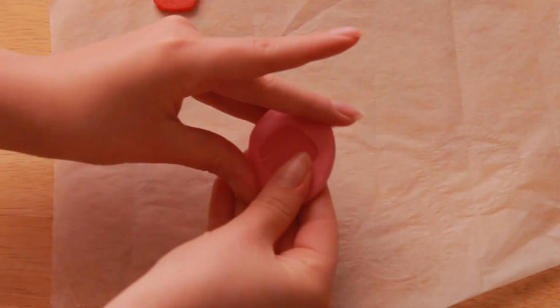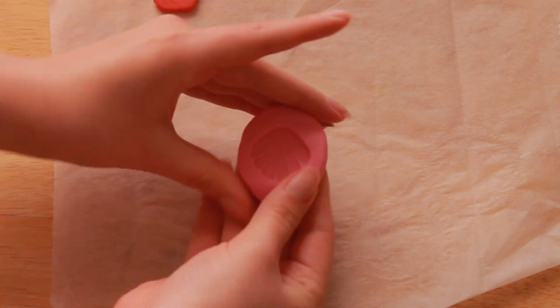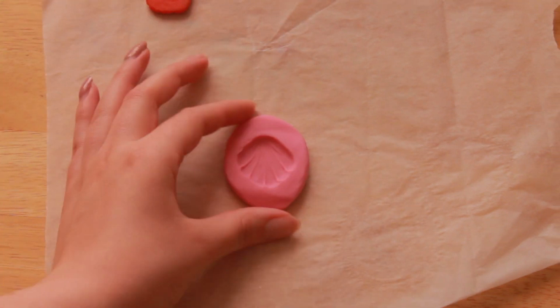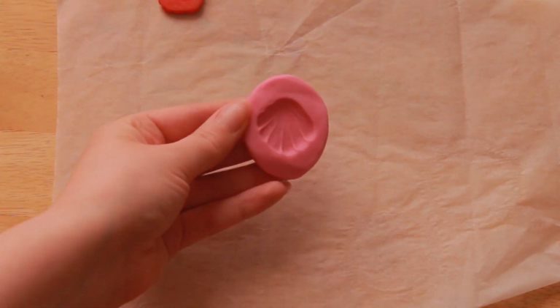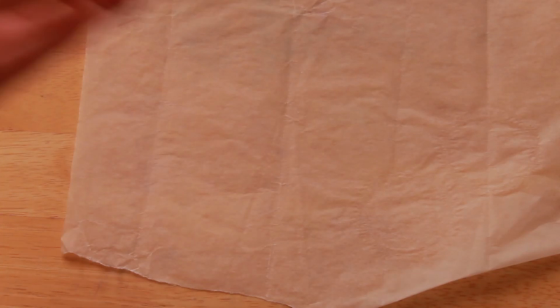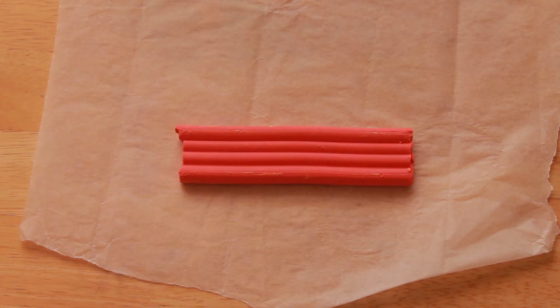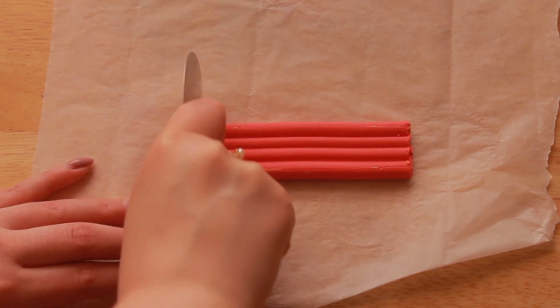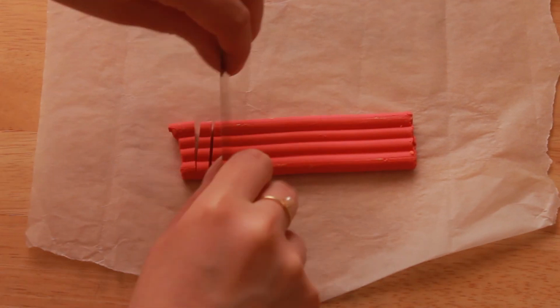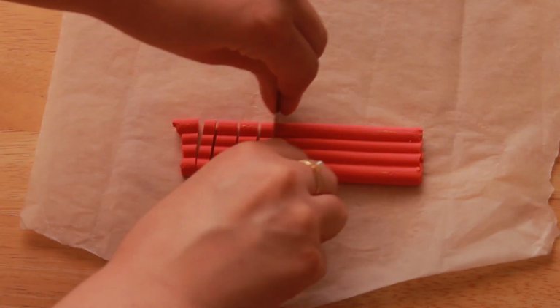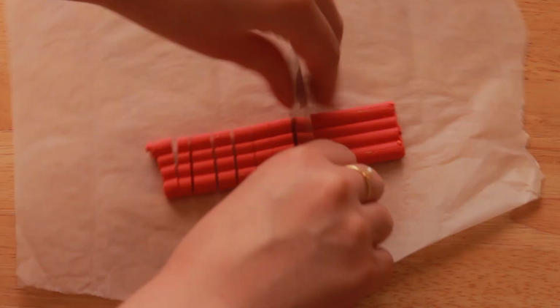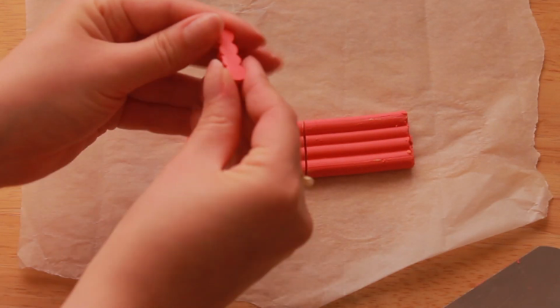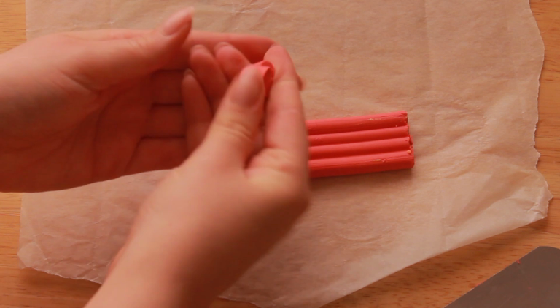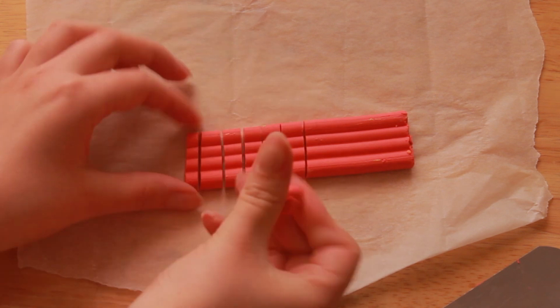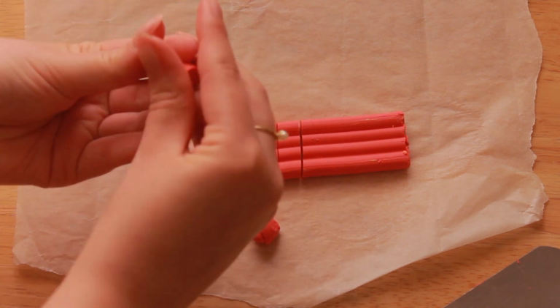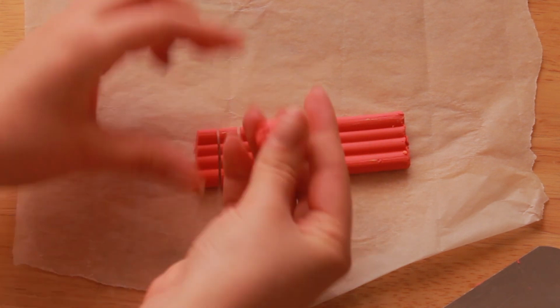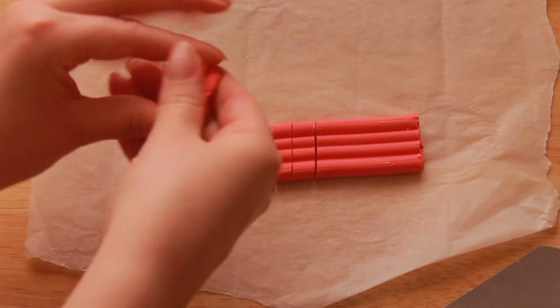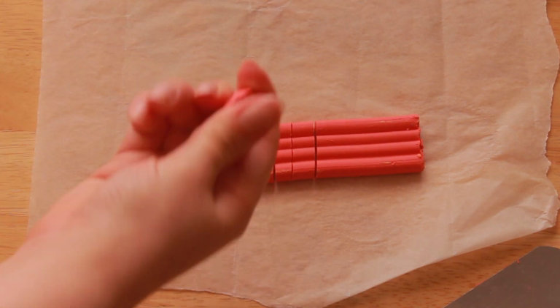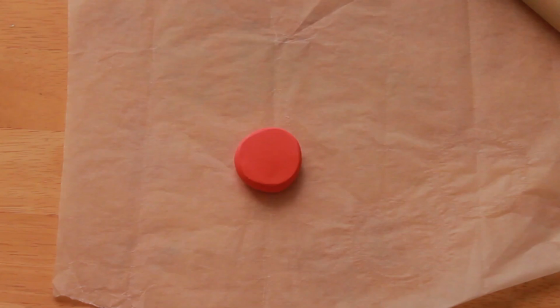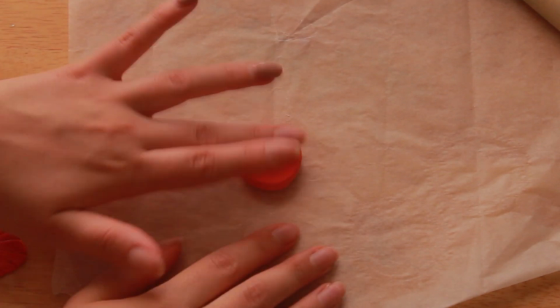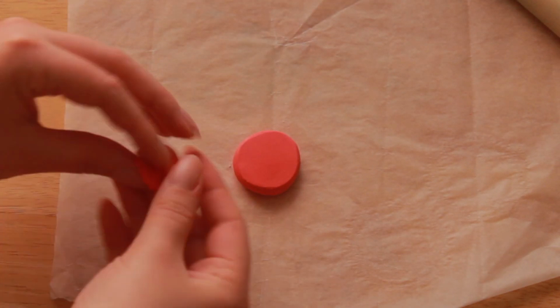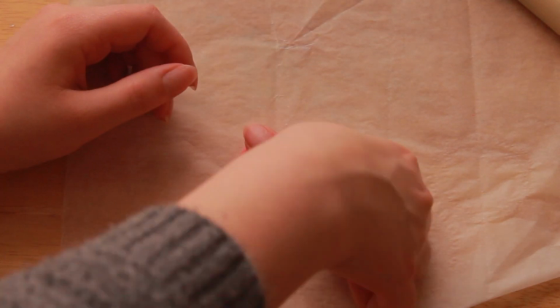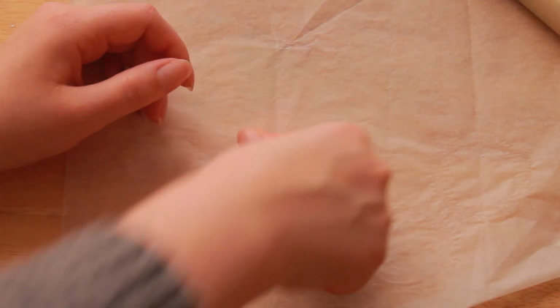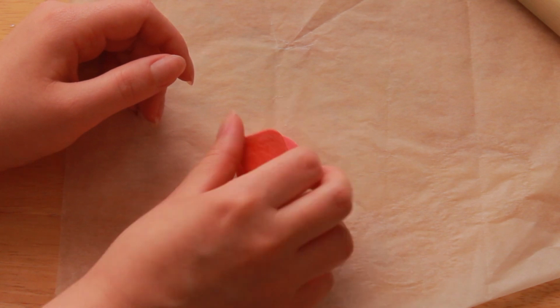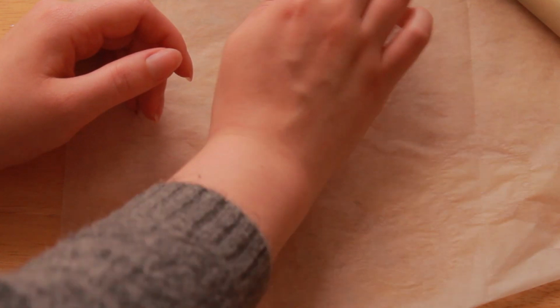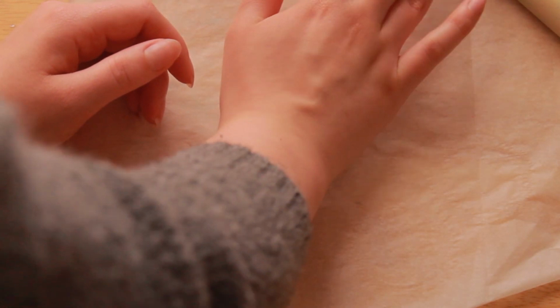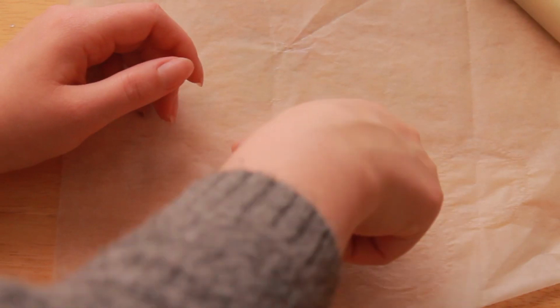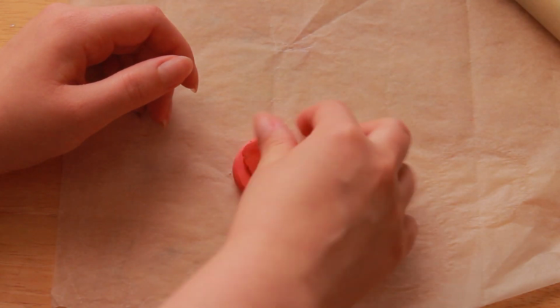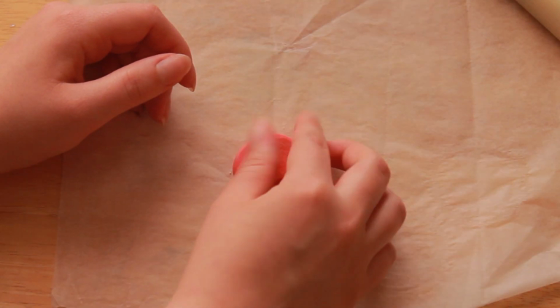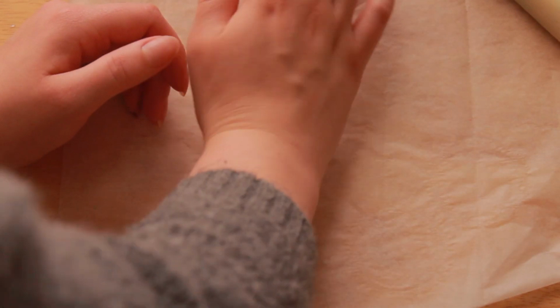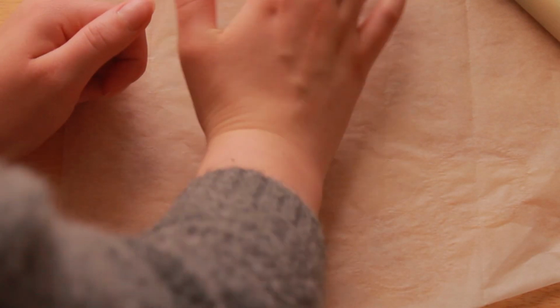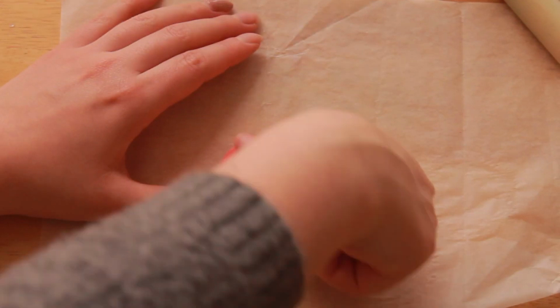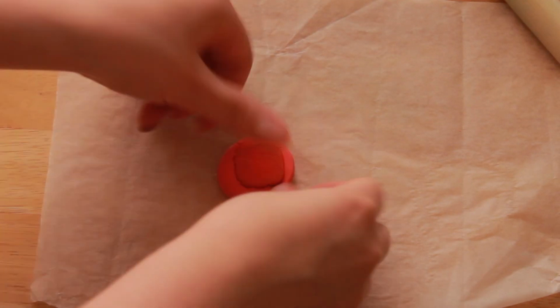This next brand of plasticine is from Hobbycraft and it feels more like the plasticine I used to play with when I was younger. This time I brushed on some cornstarch before pushing my shape into it. I also pinched the mold to see how the shape can be altered.